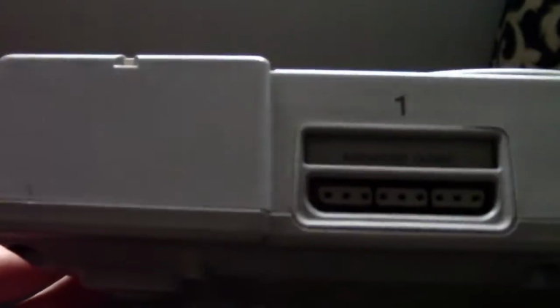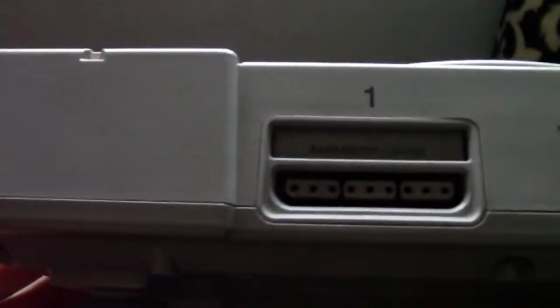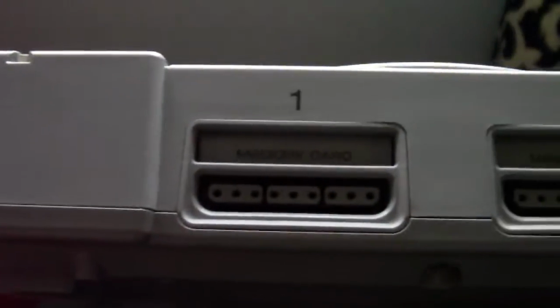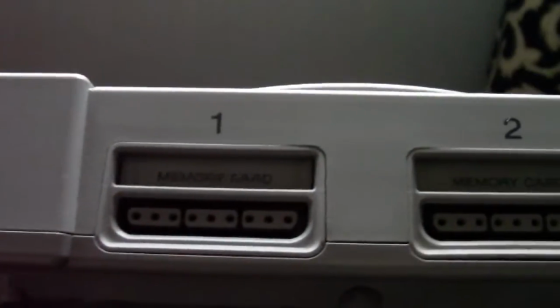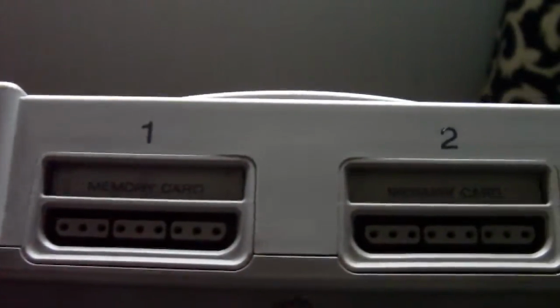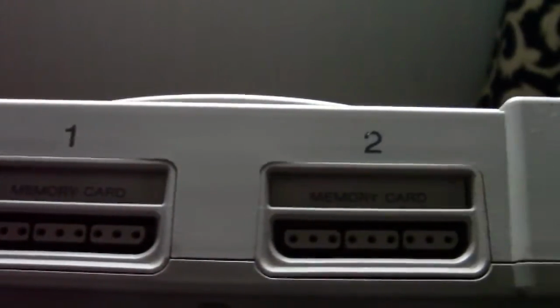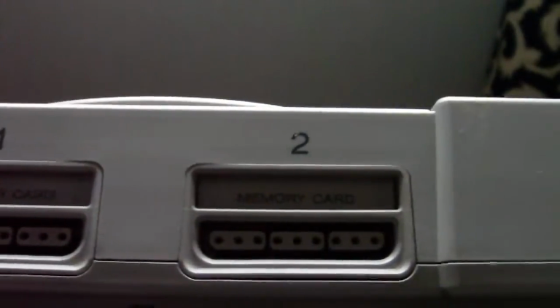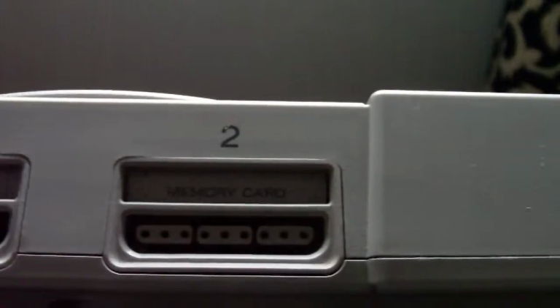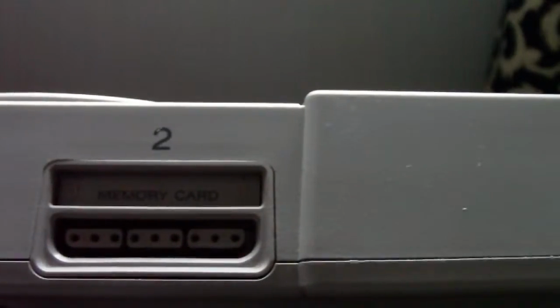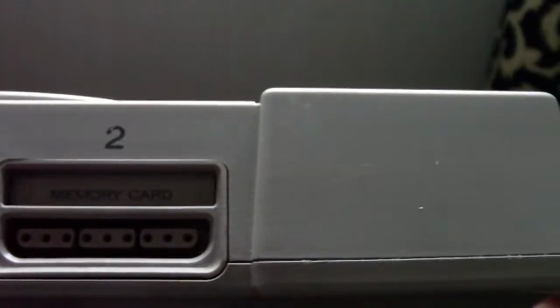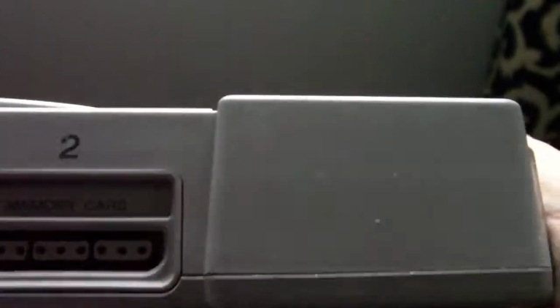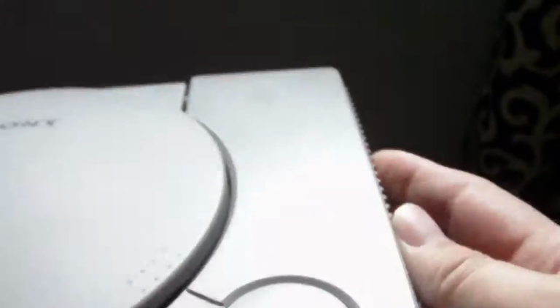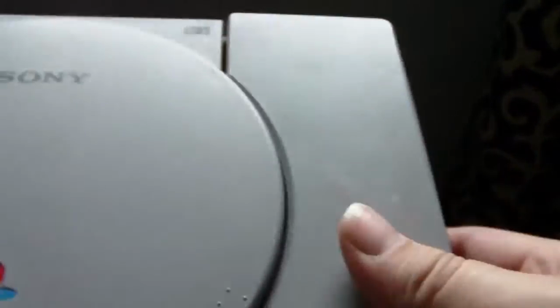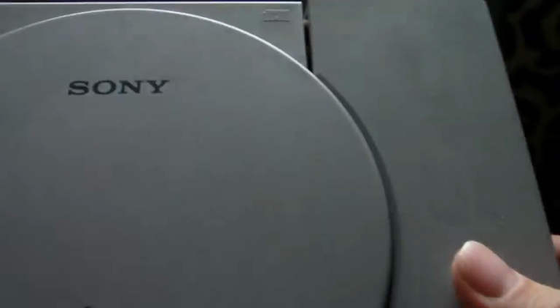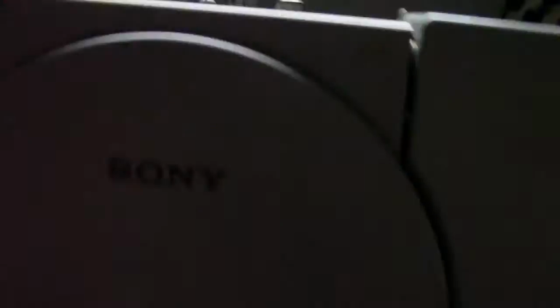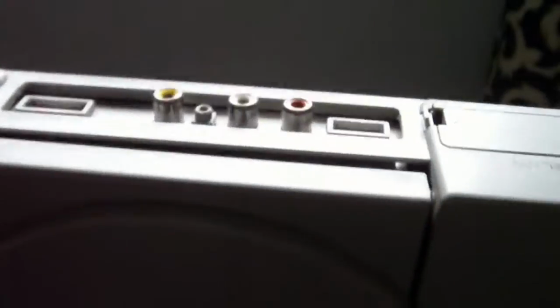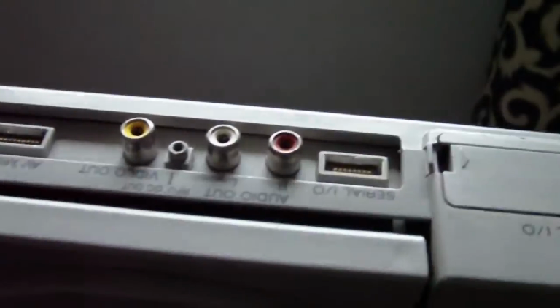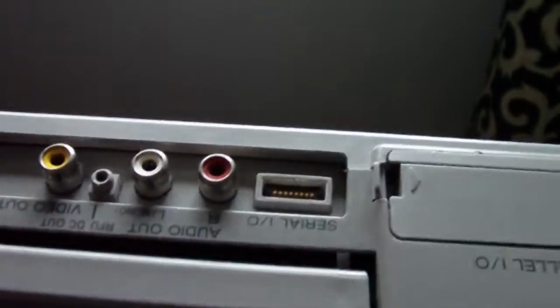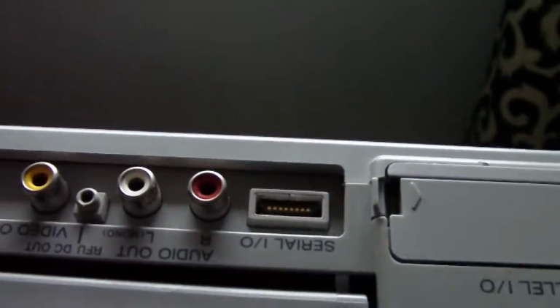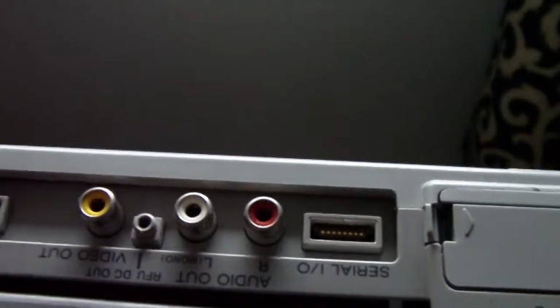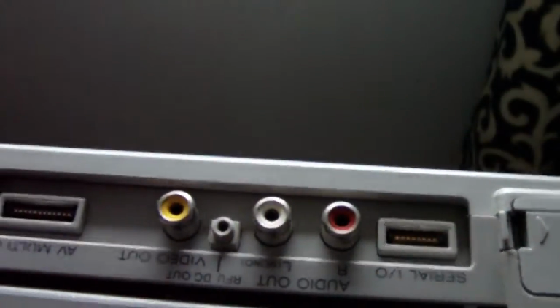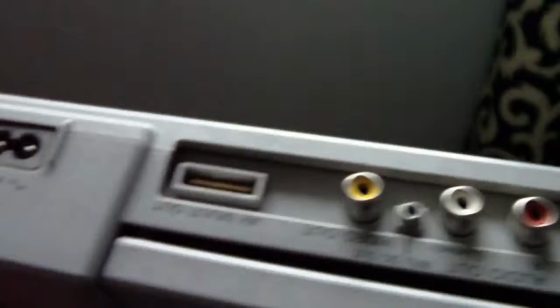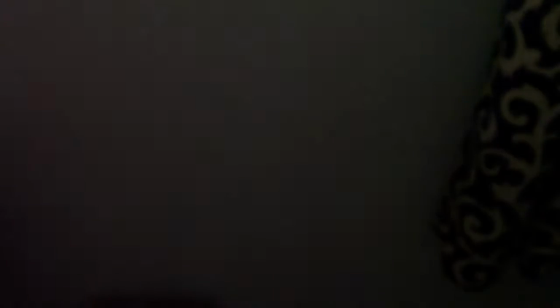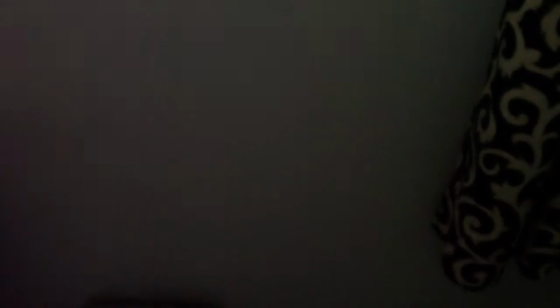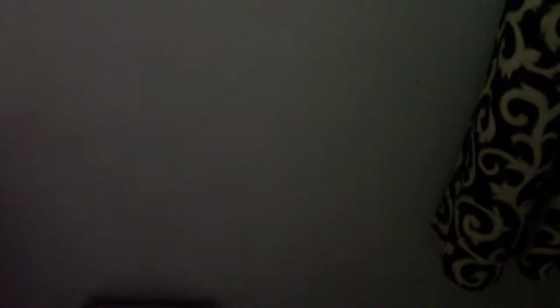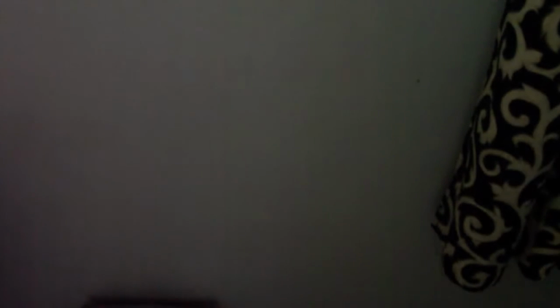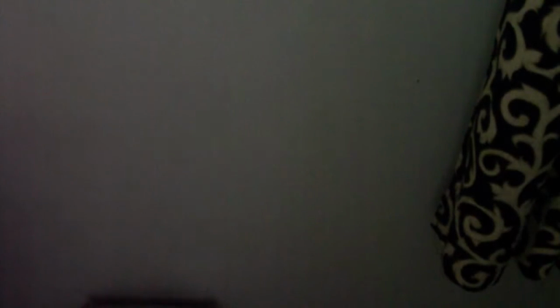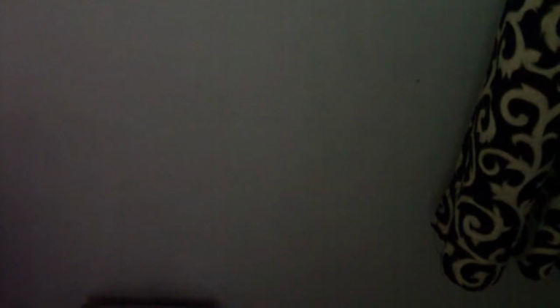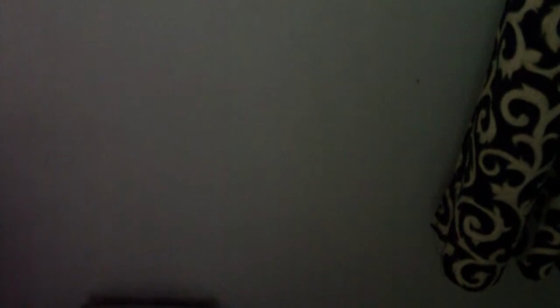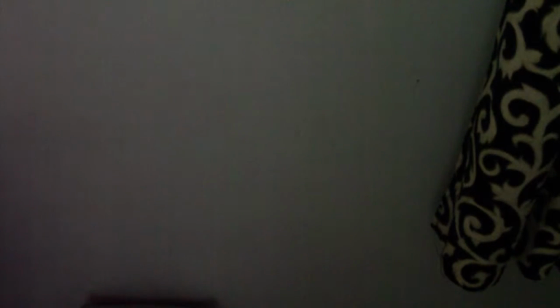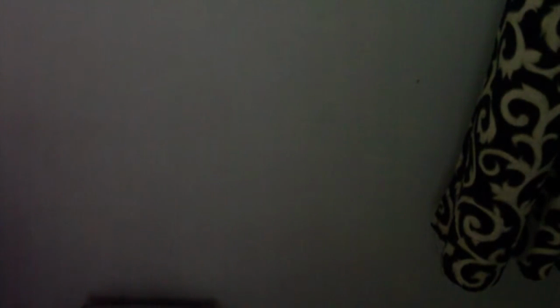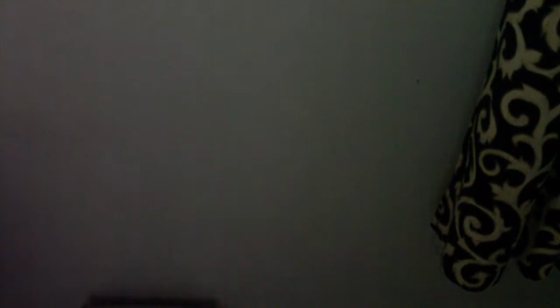Fire it up with no disc in, go to the CD player screen, pop in a disc and obviously secure the switch, let the disc read and stop on the CD player screen, pop your backup in and away you go. It's as simple as that.